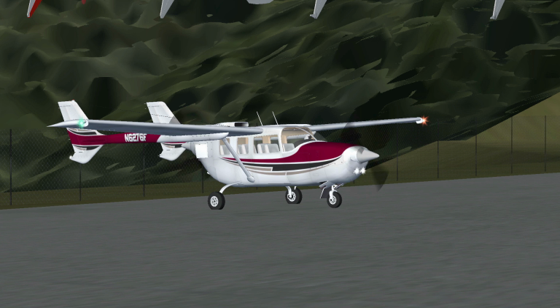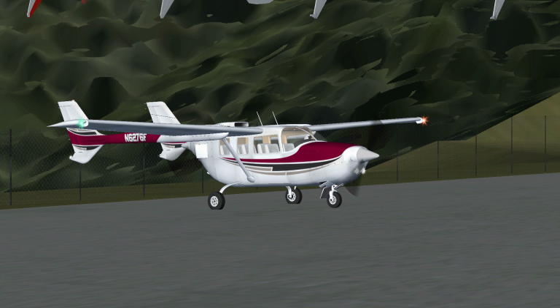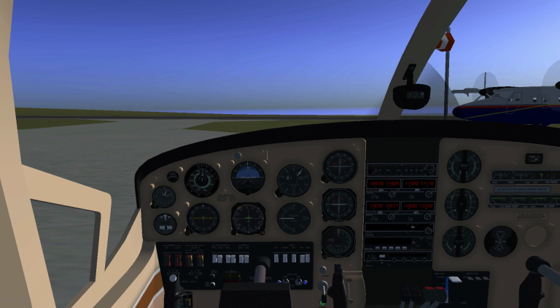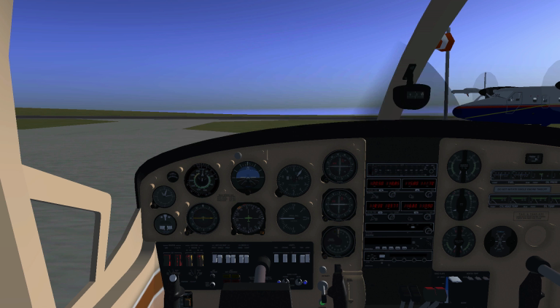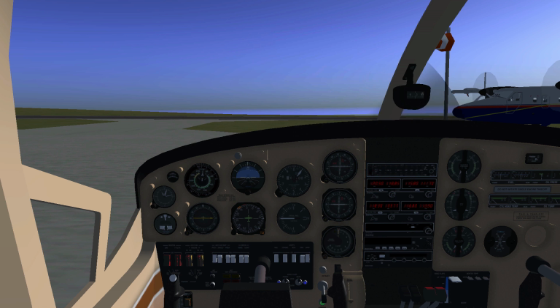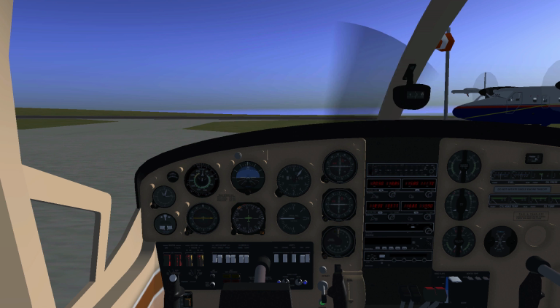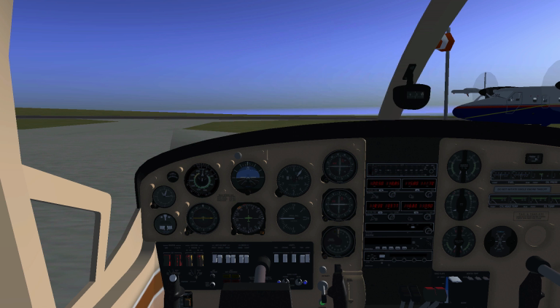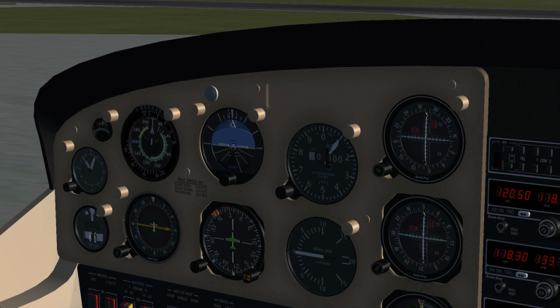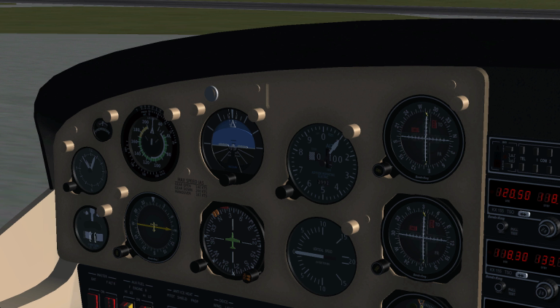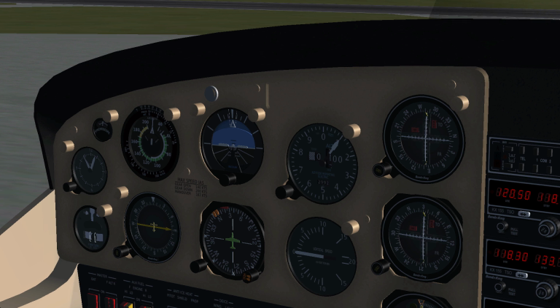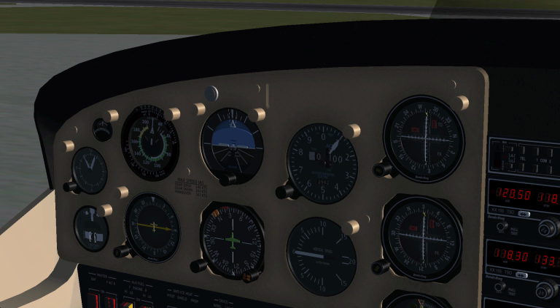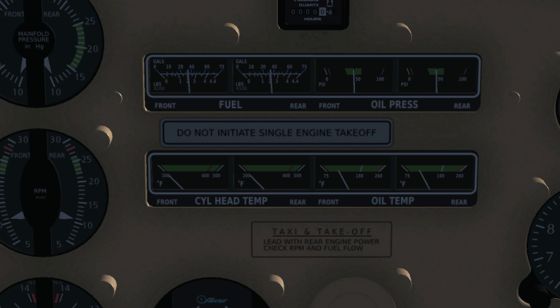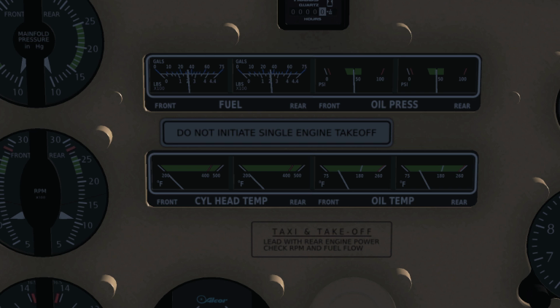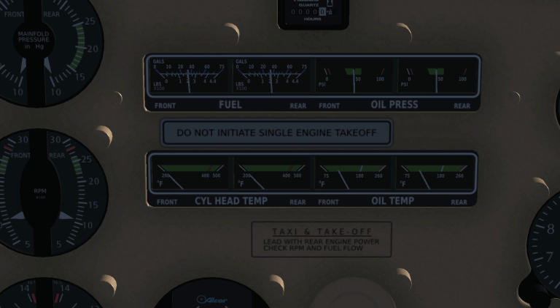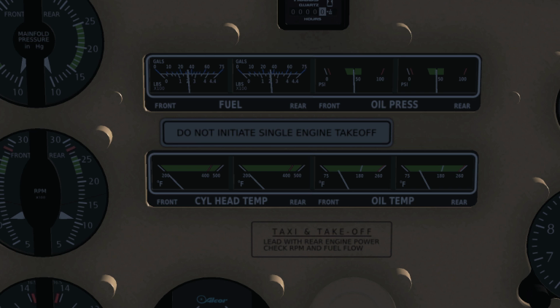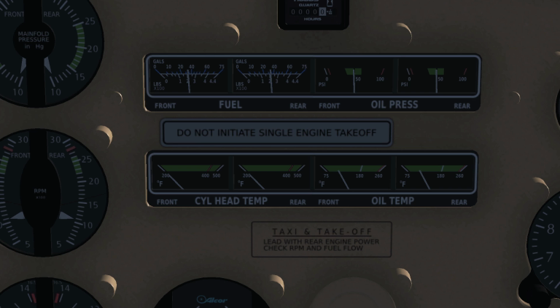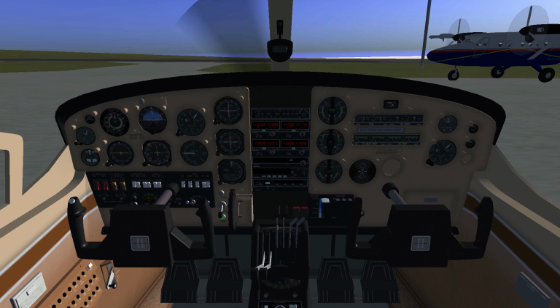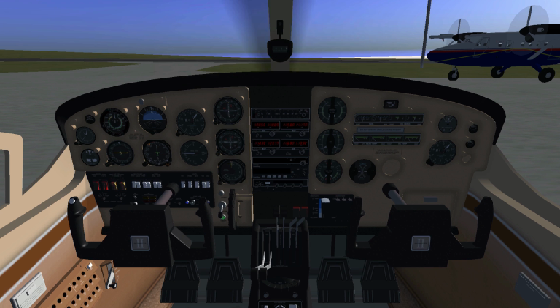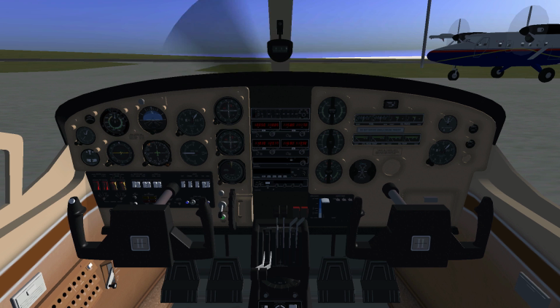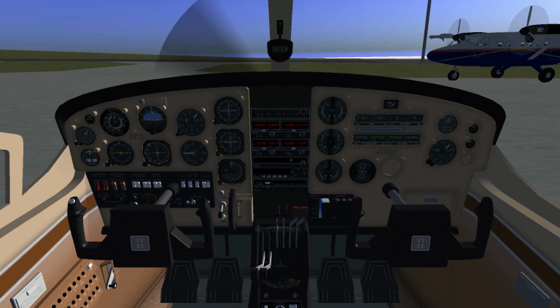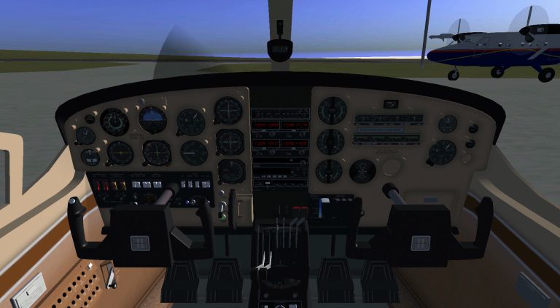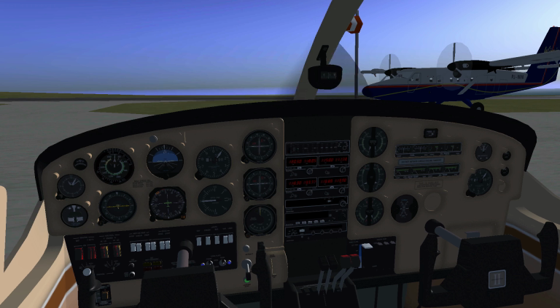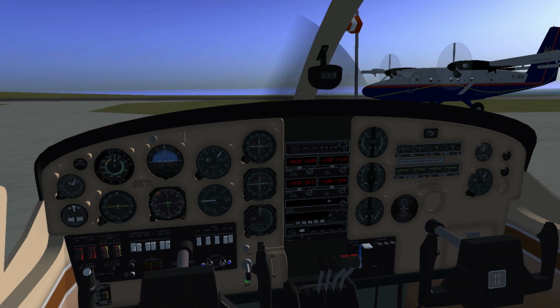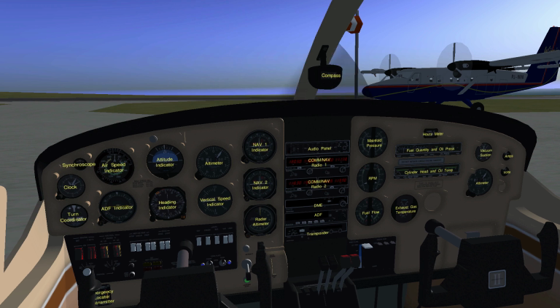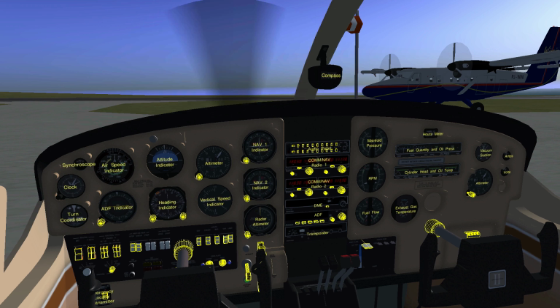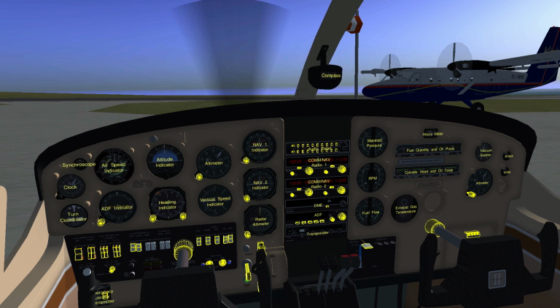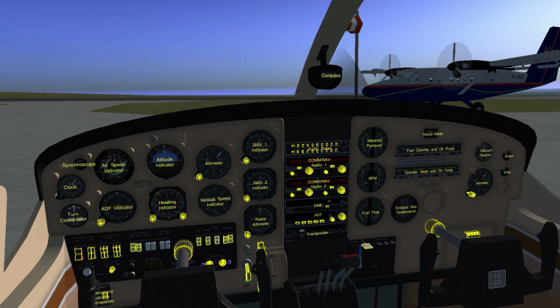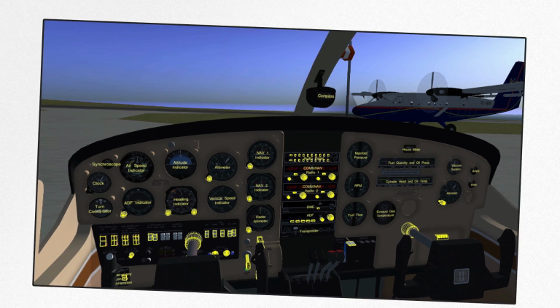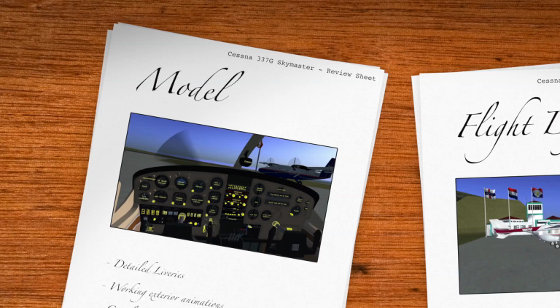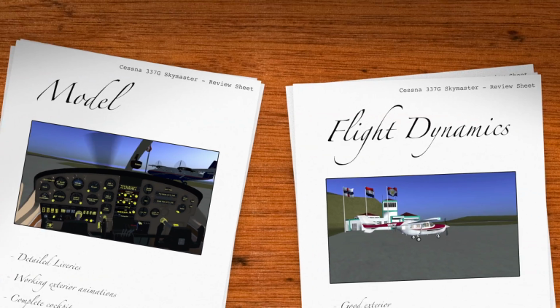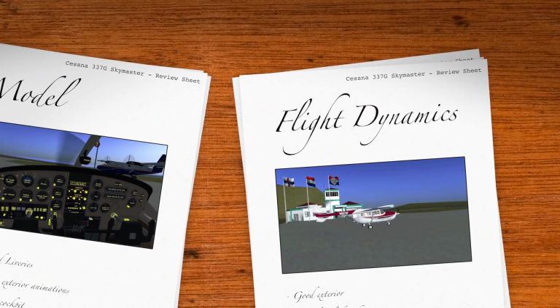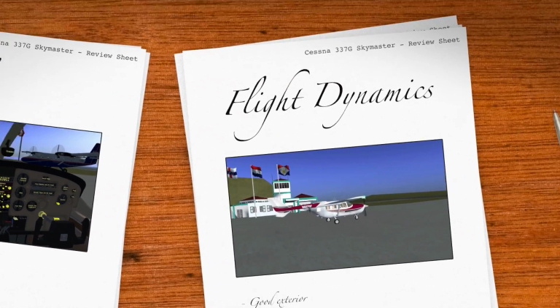When you enter the cockpit of this plane, you'll see that all the instruments are detailed and functional. The texturing is well done. And if you want to know which instrument is which, you can simply press CTRL and C to find out.